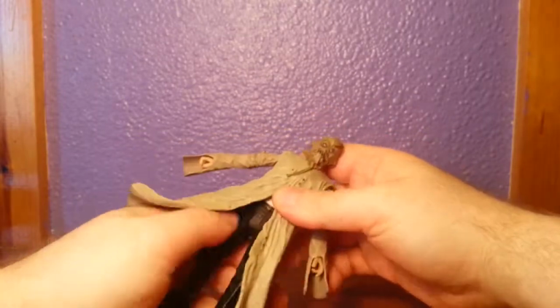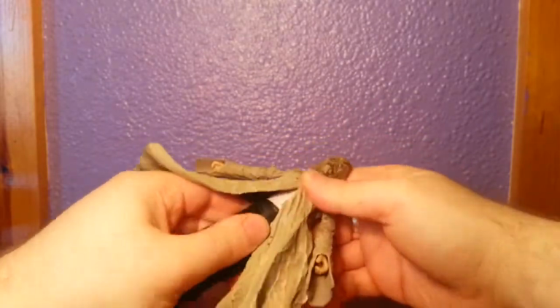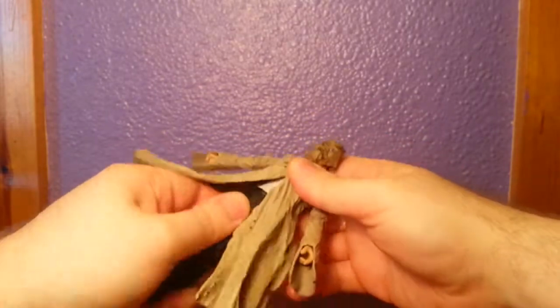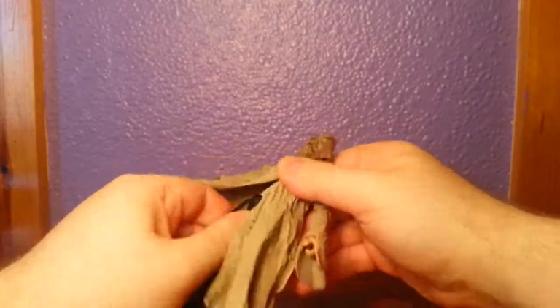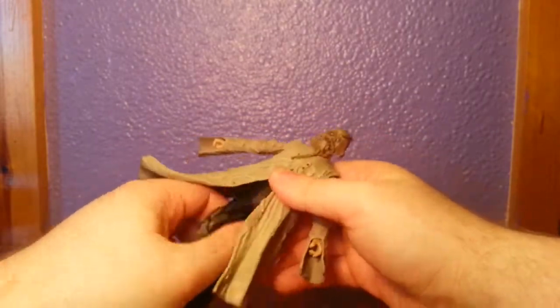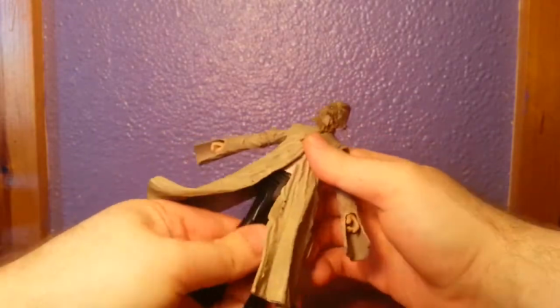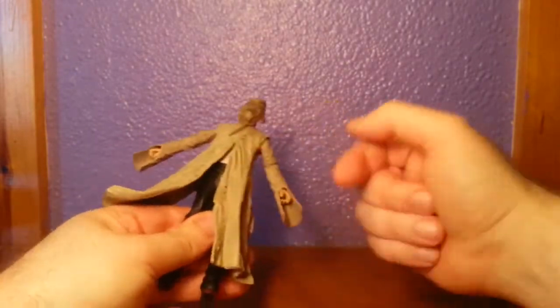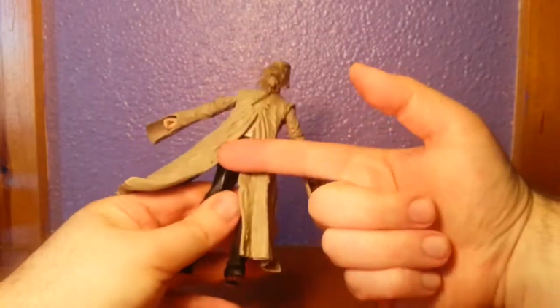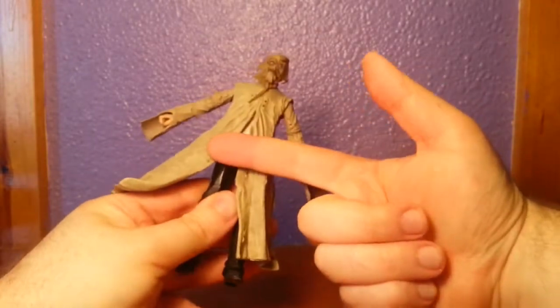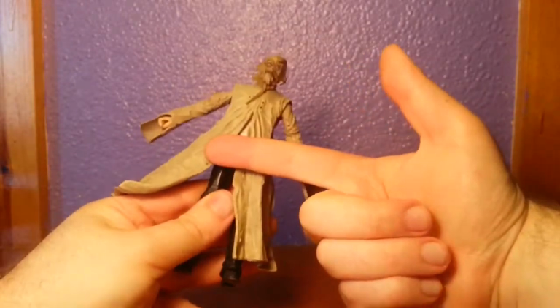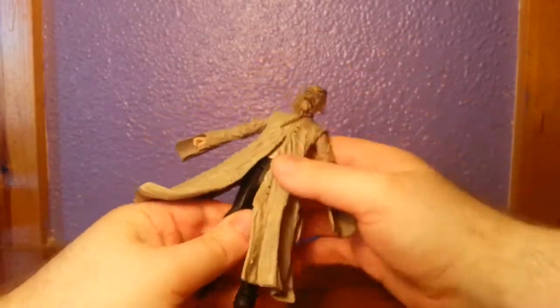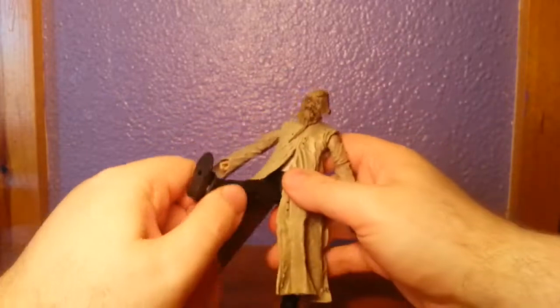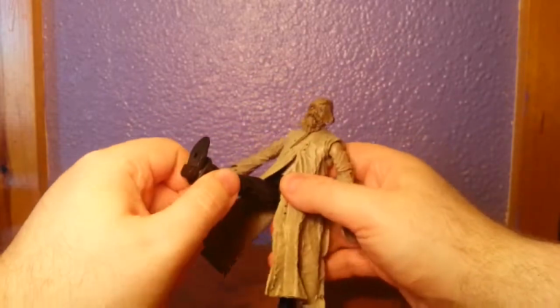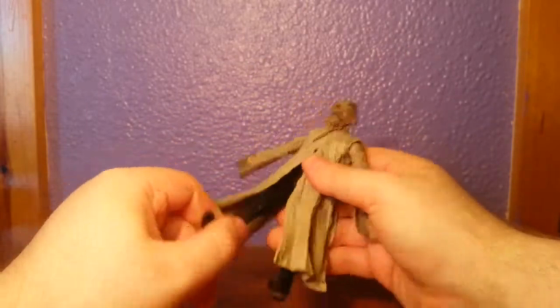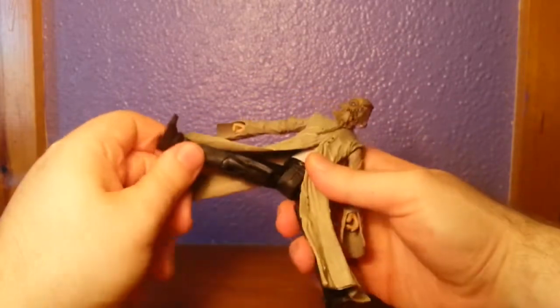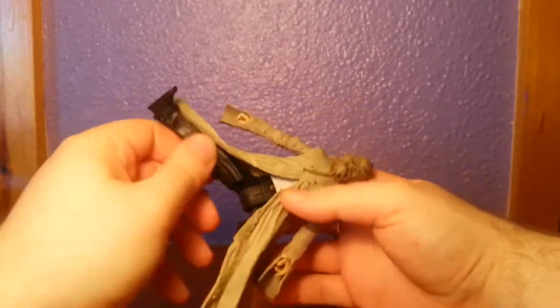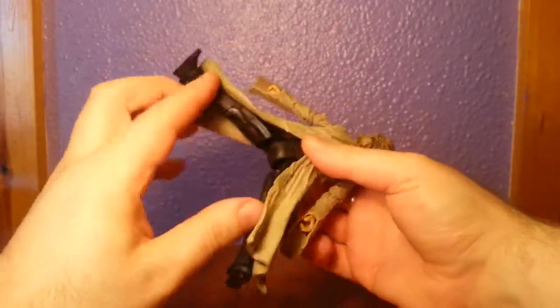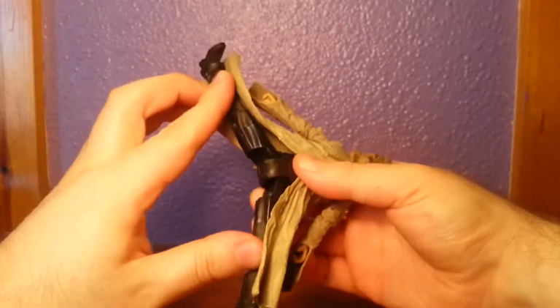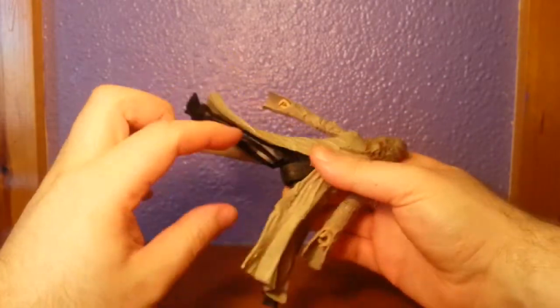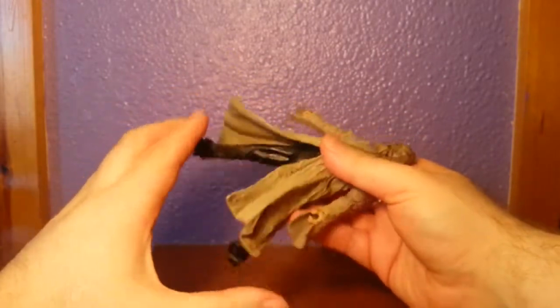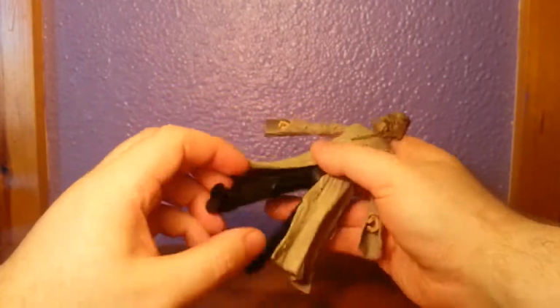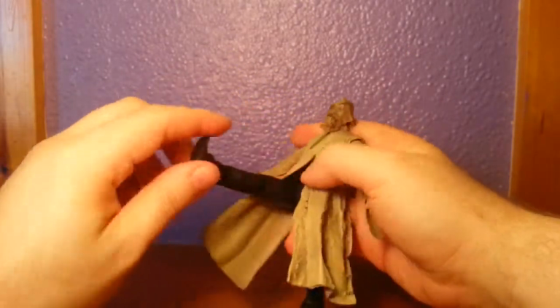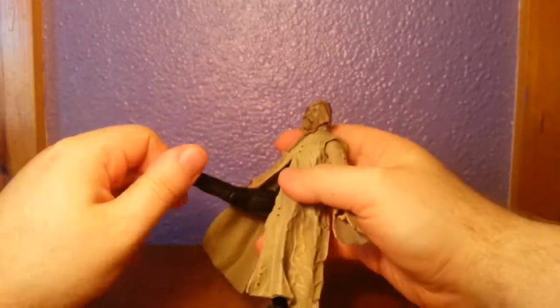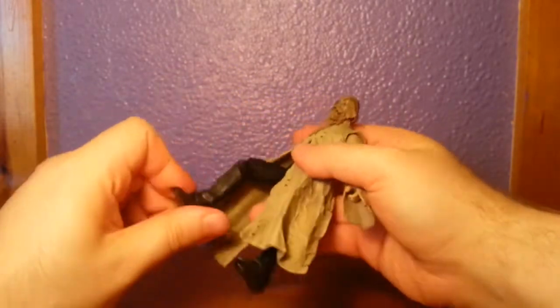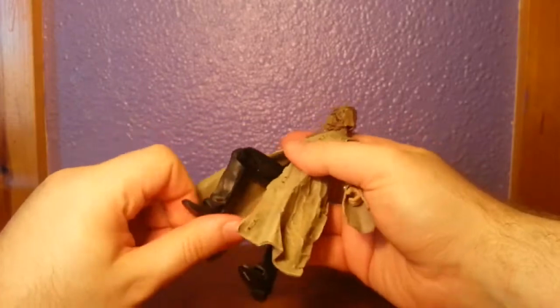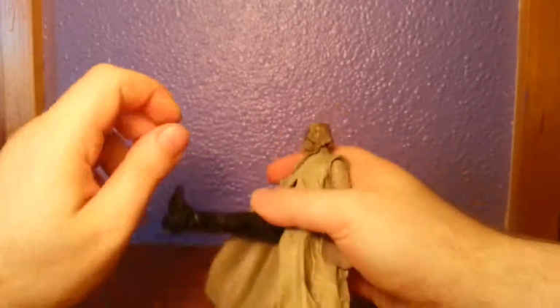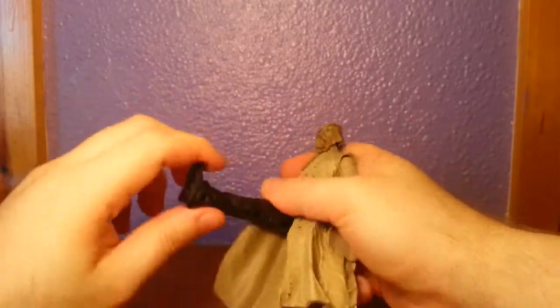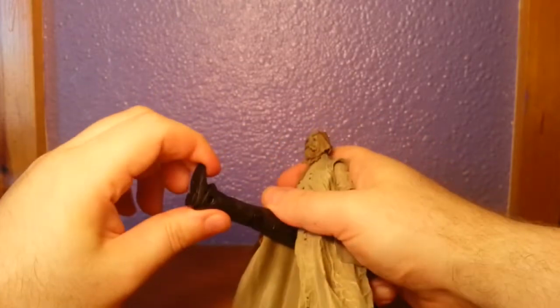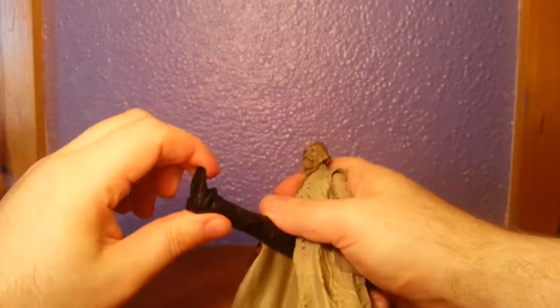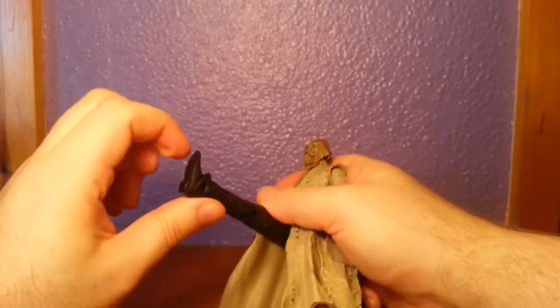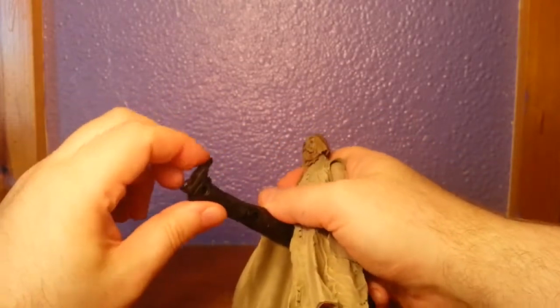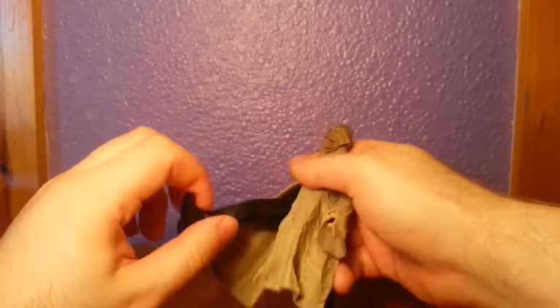He's got a waist cut and a DCUC-style hip cut — goes to there and out to there — very hindered by the coat. Thigh swivel, single knee, and ankle joints going forward and back.